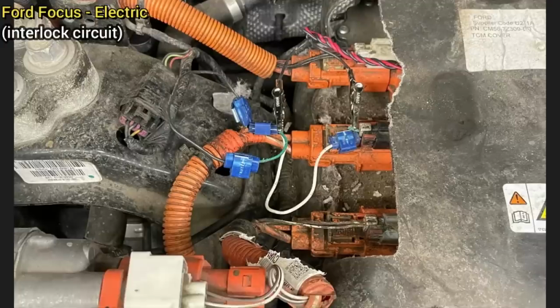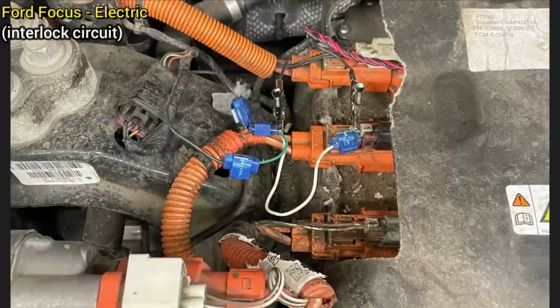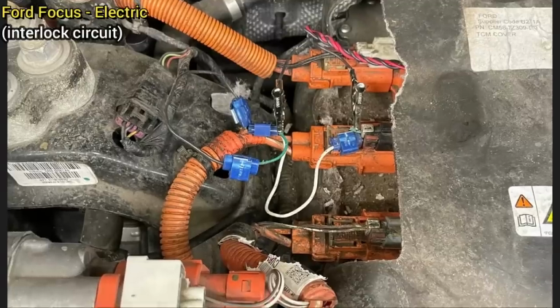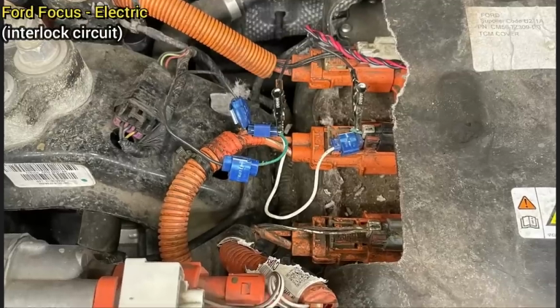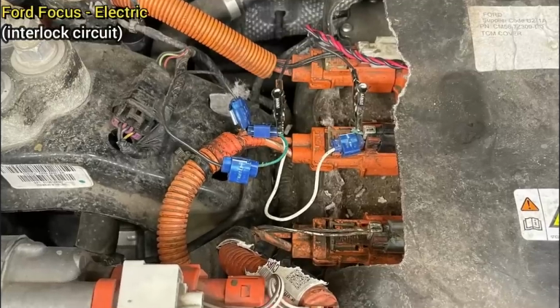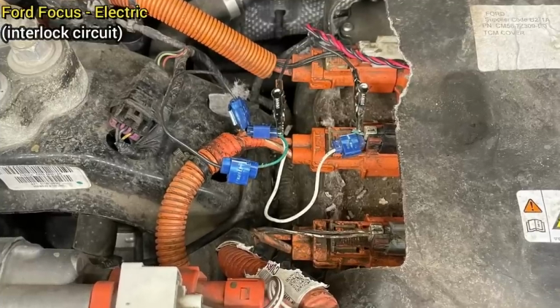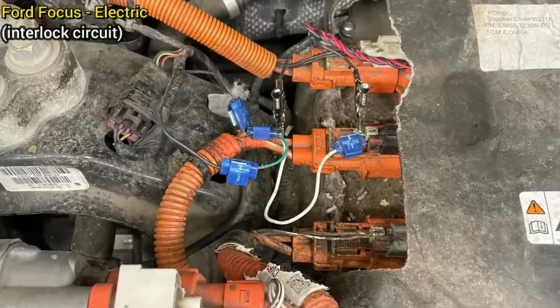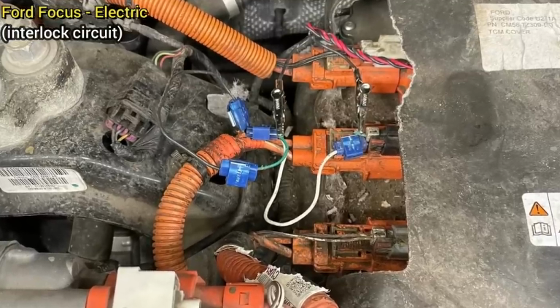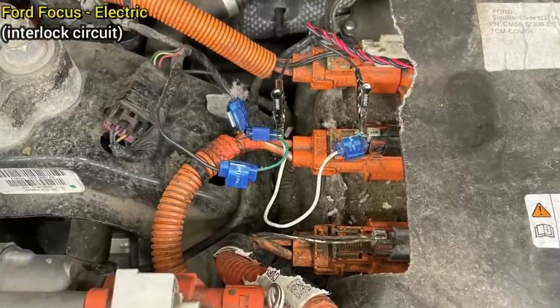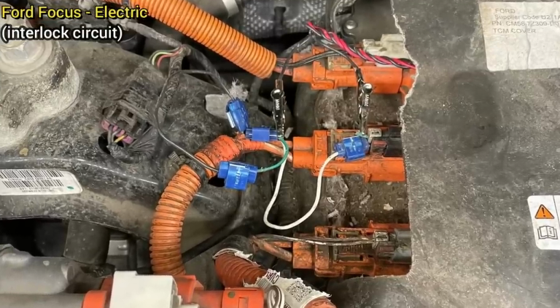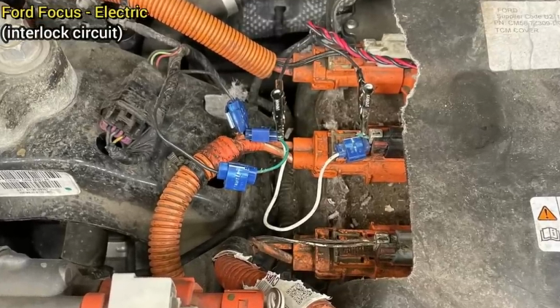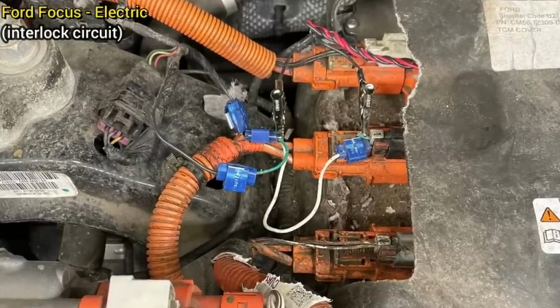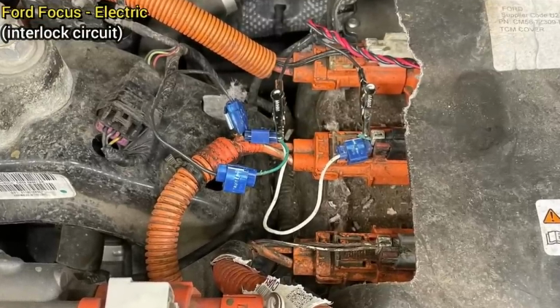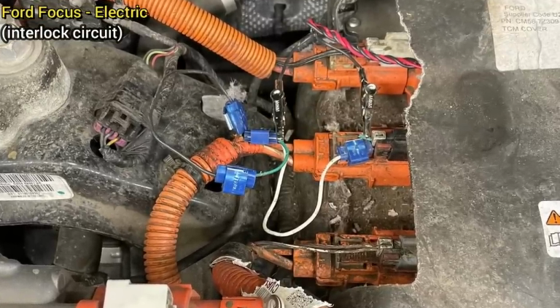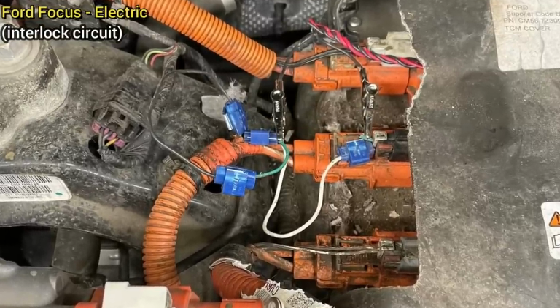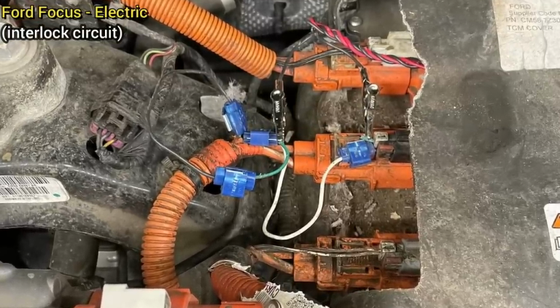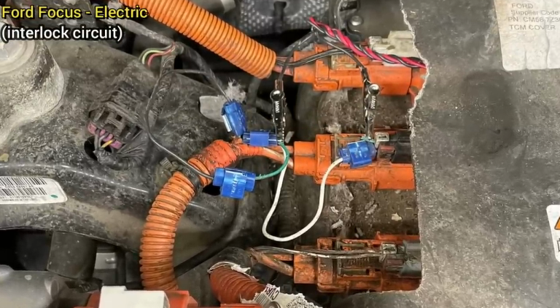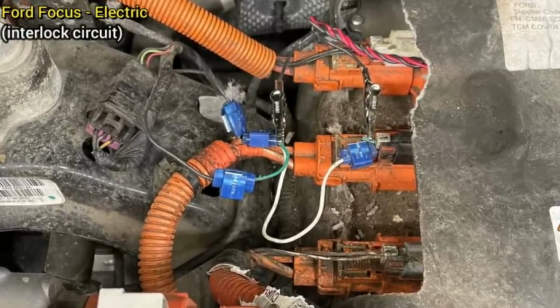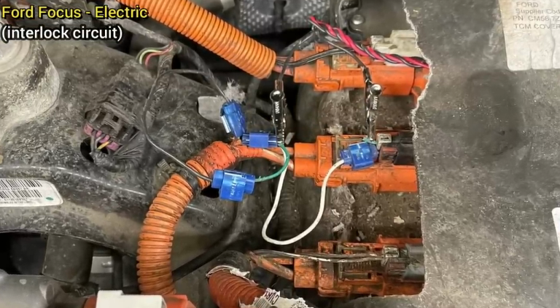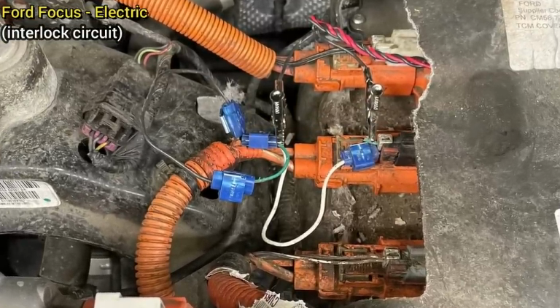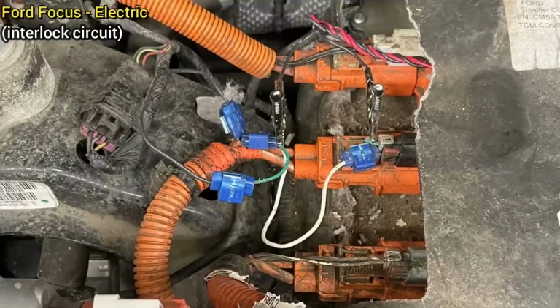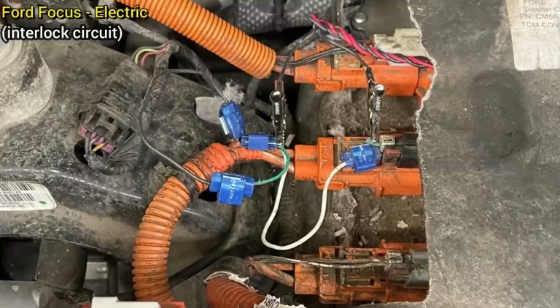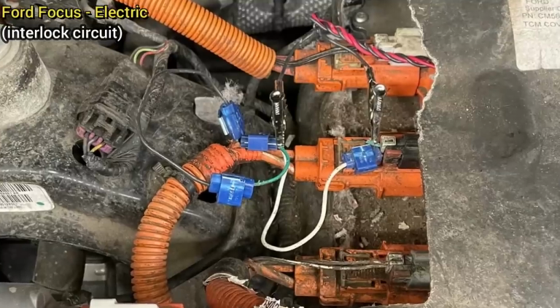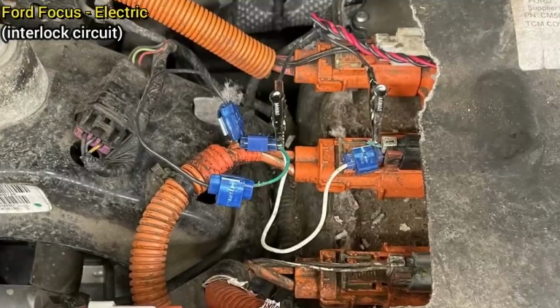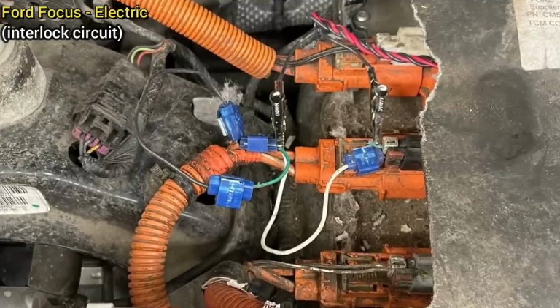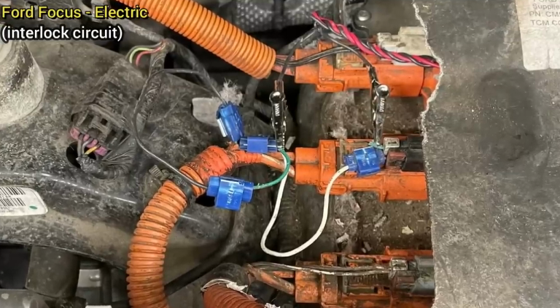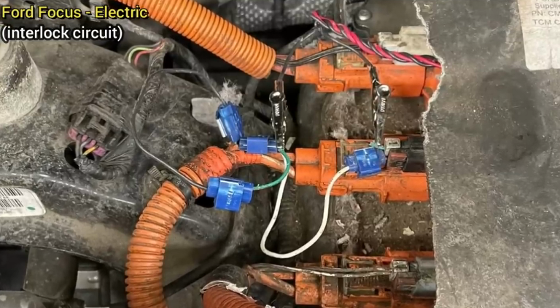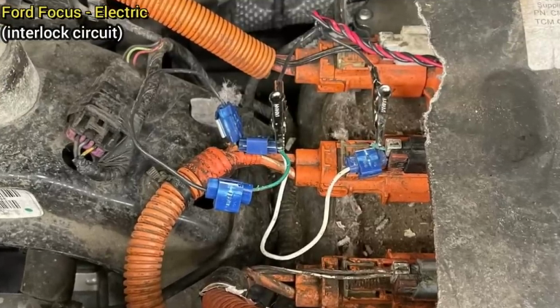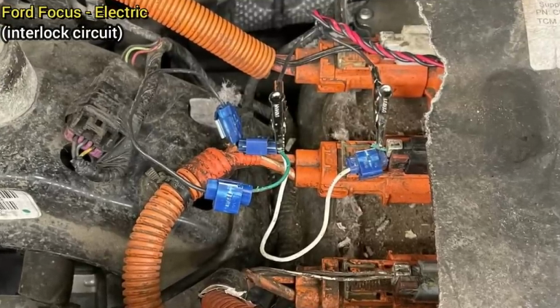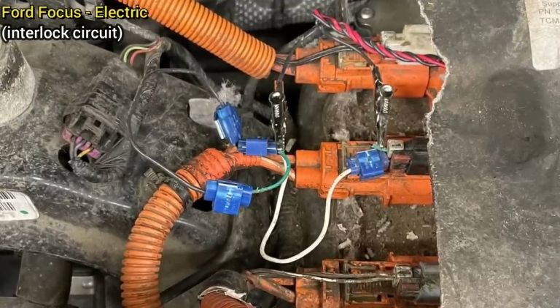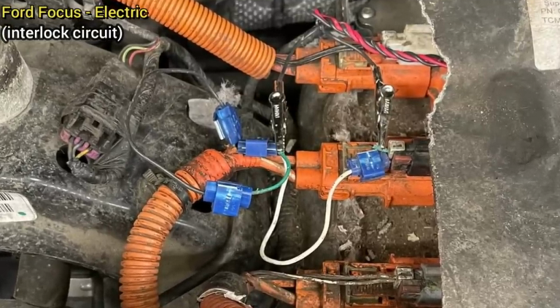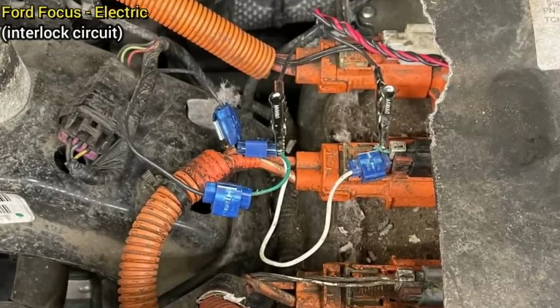This customer came in as they tried to fix some wires for the high voltage system in their electric car but are still having issues. The technician fixed the wires correctly and found that the vehicle also needed new high voltage batteries.